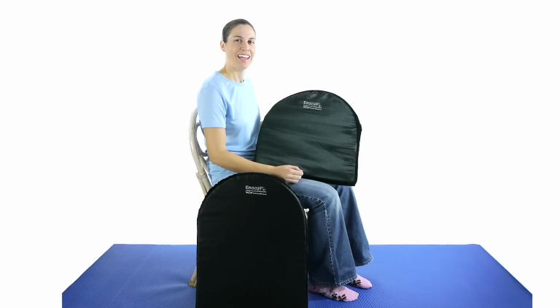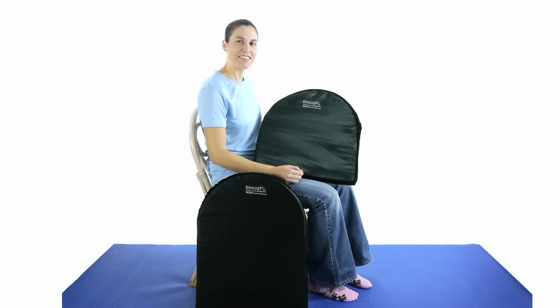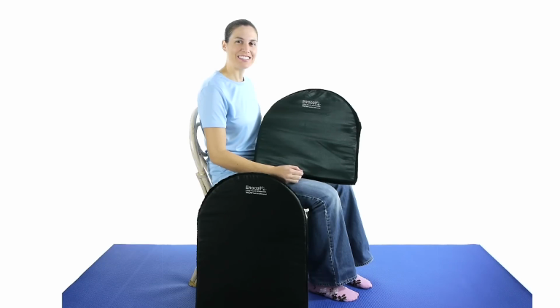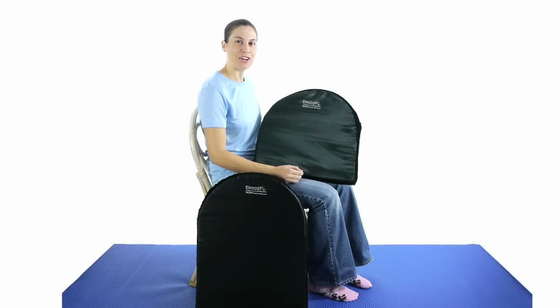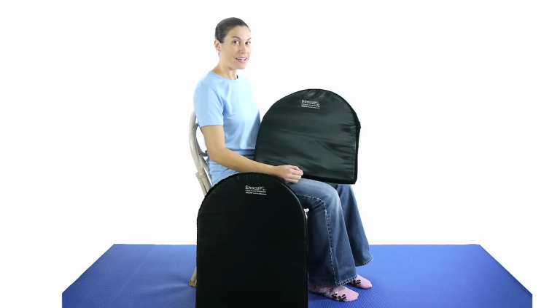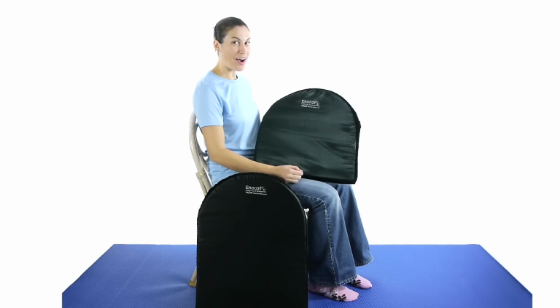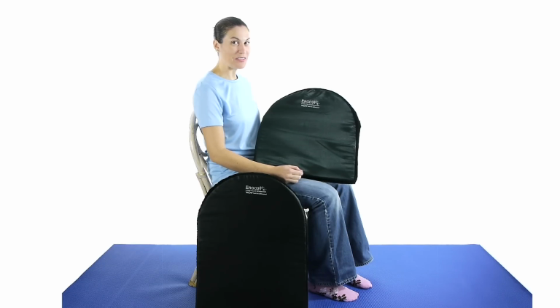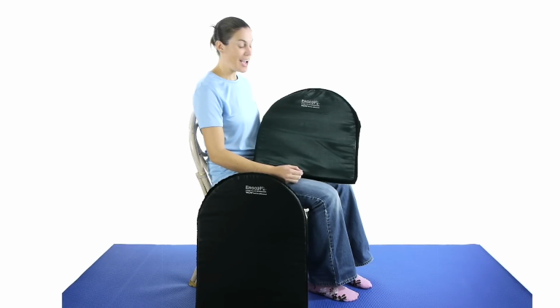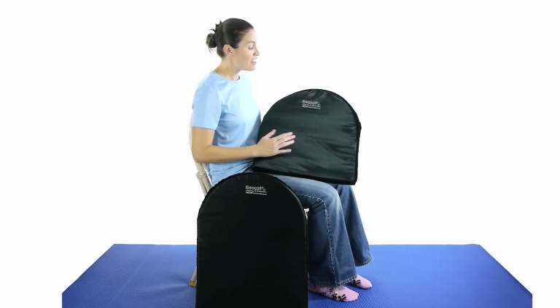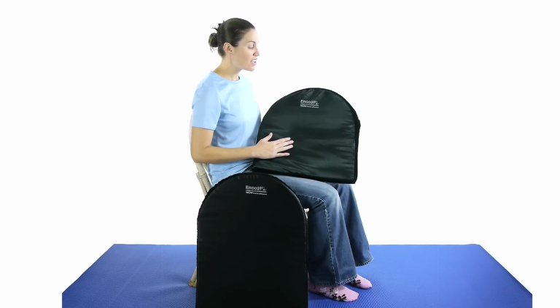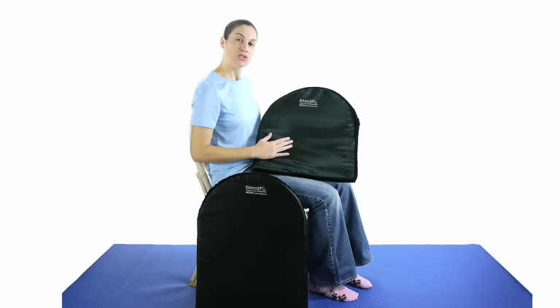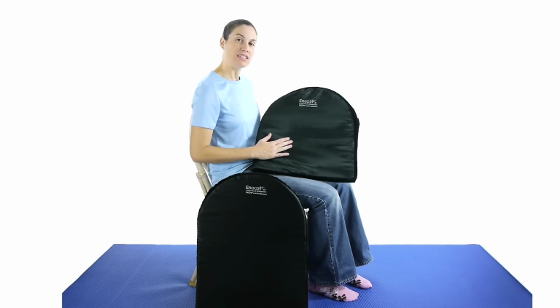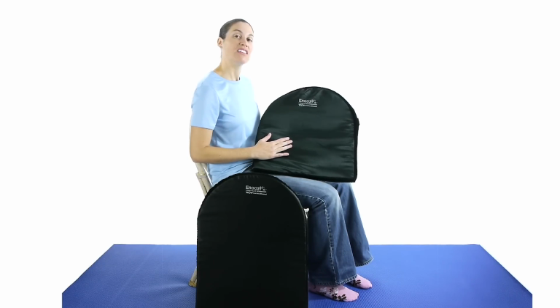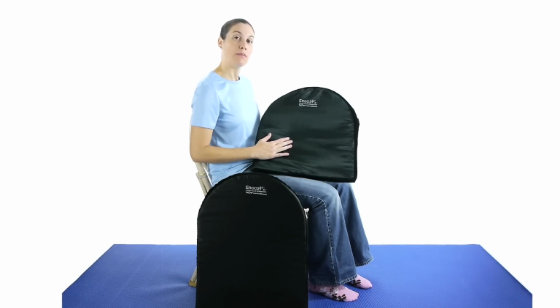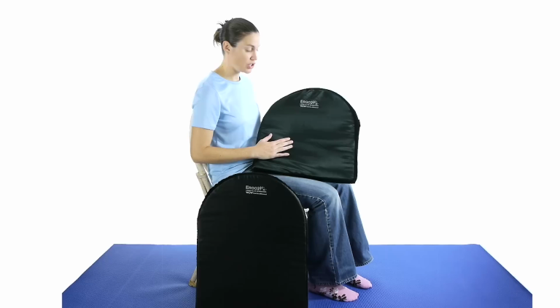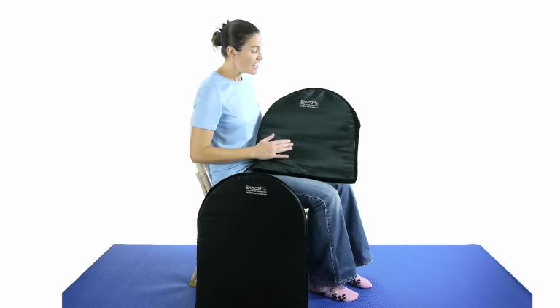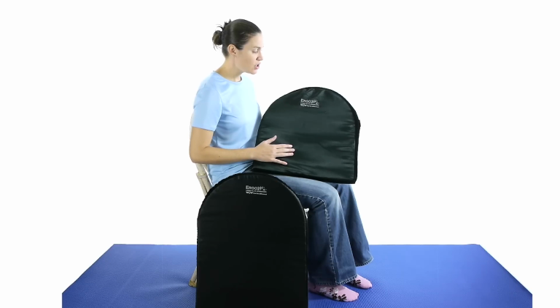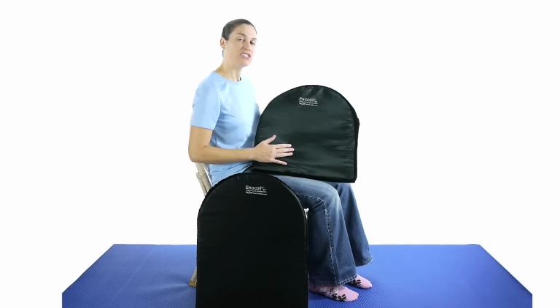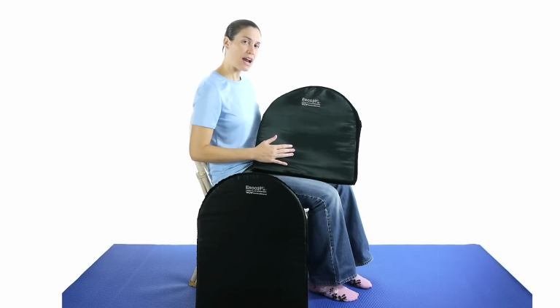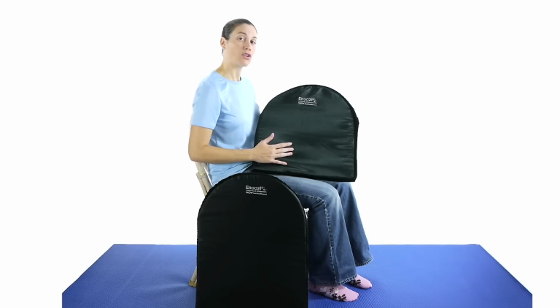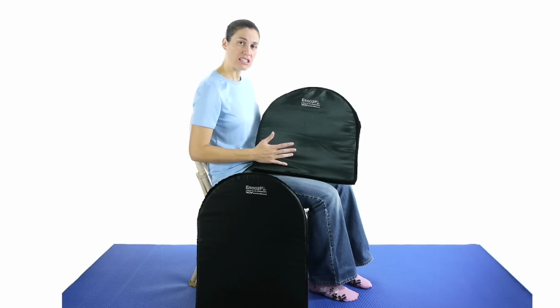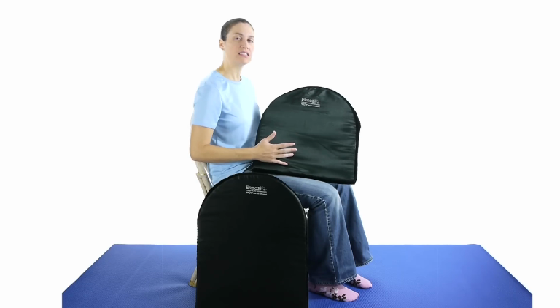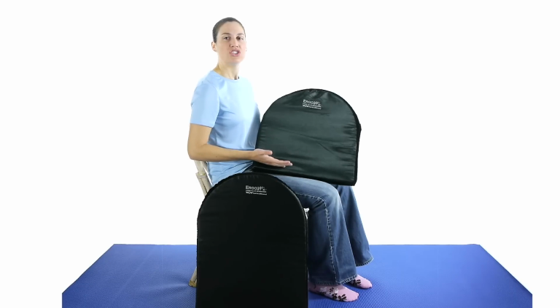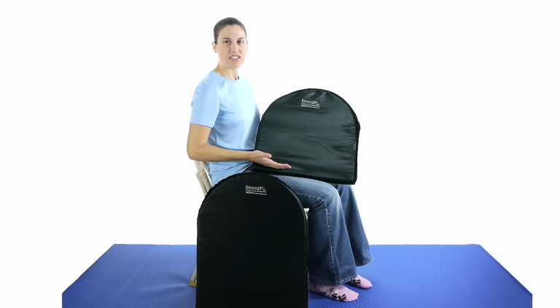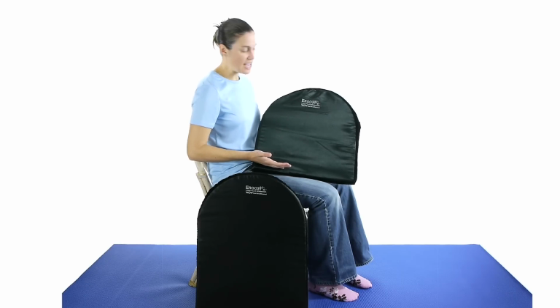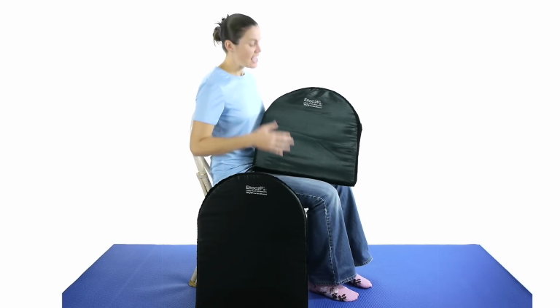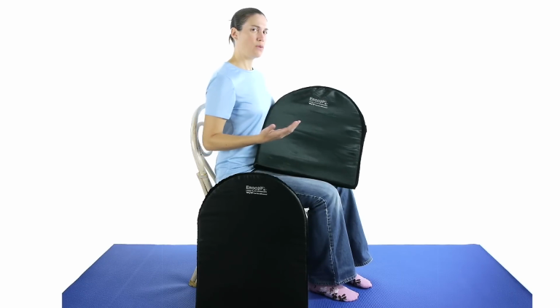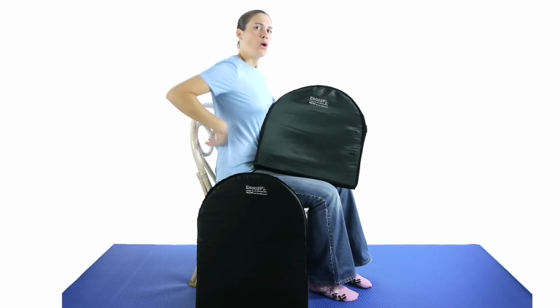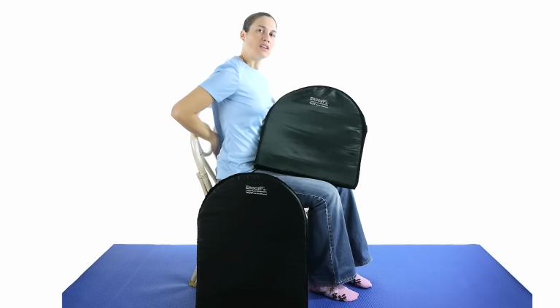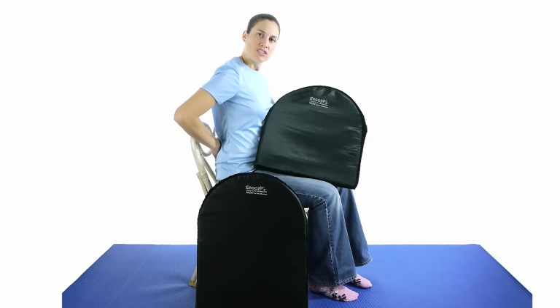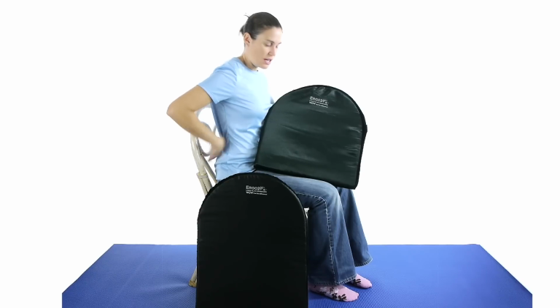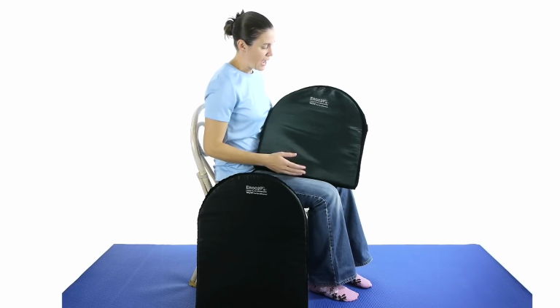Hey everybody, it's Dr. Jo. It's product review time, and the folks at Ergo 21 sent me their lumbar cushion. This cushion is great for car seats, chairs at your desk, anywhere where you want a little bit of support in your back.